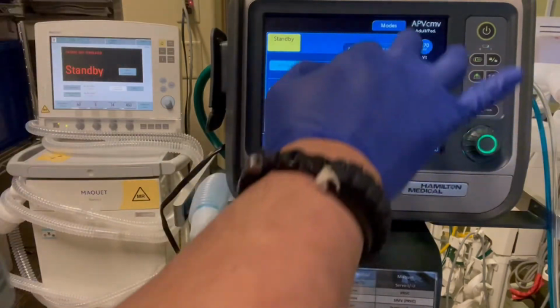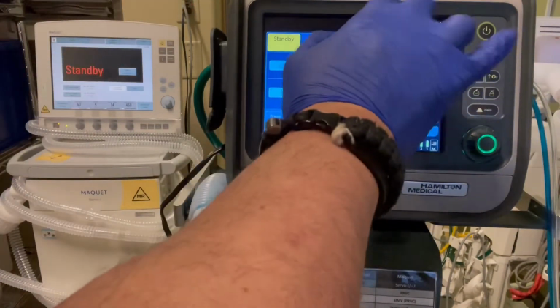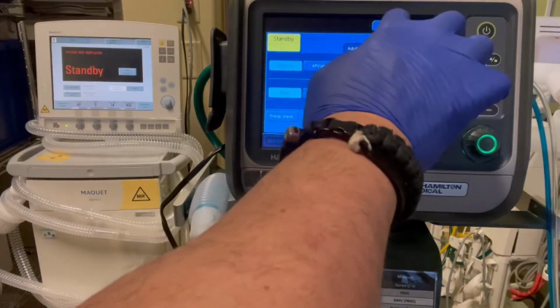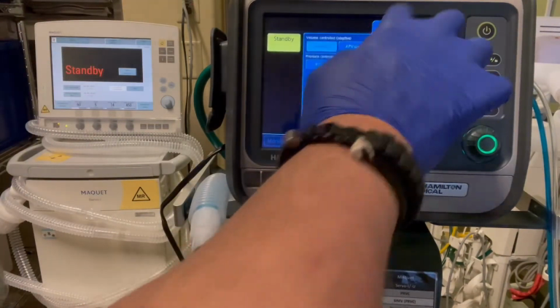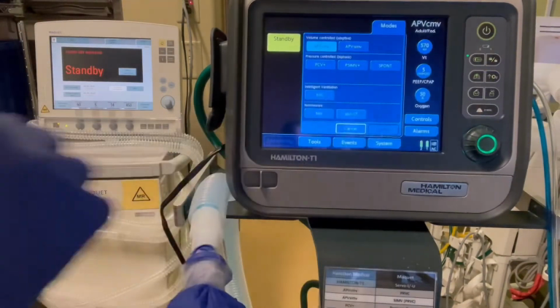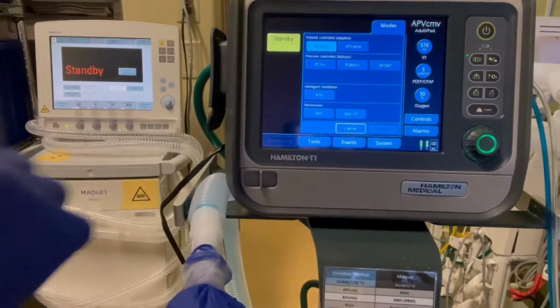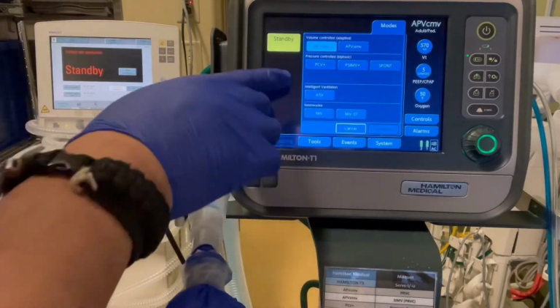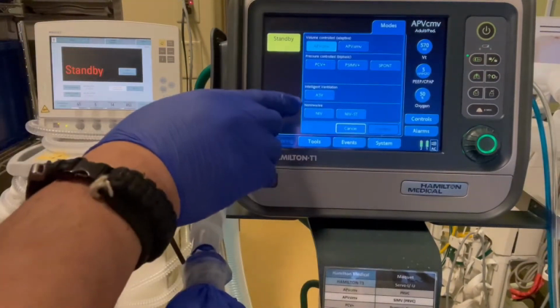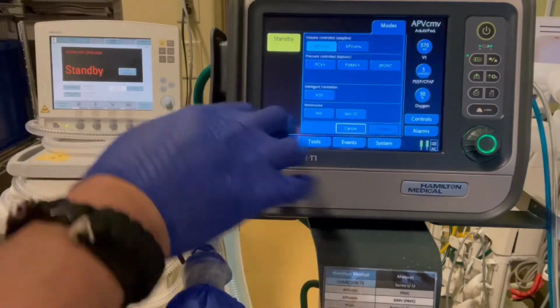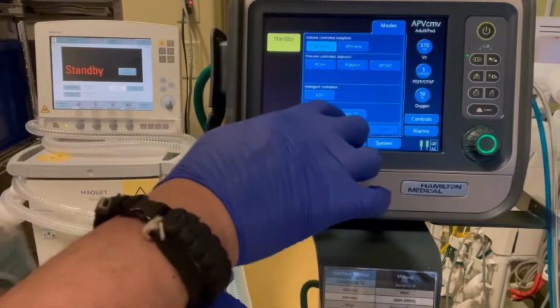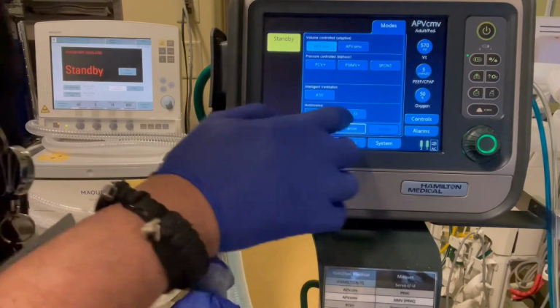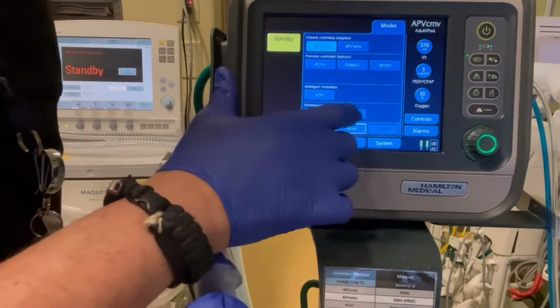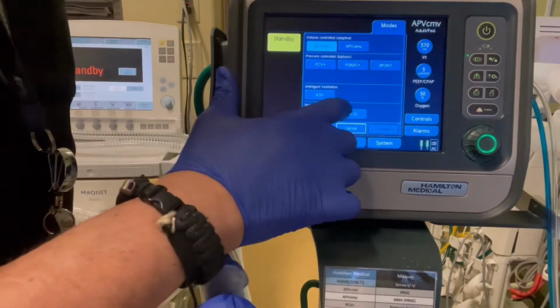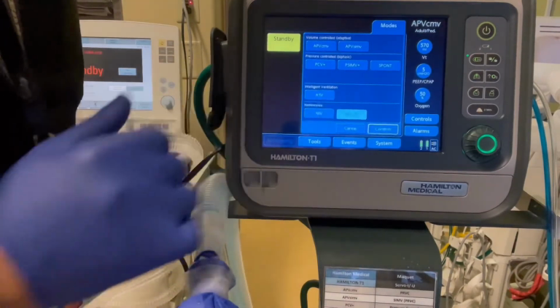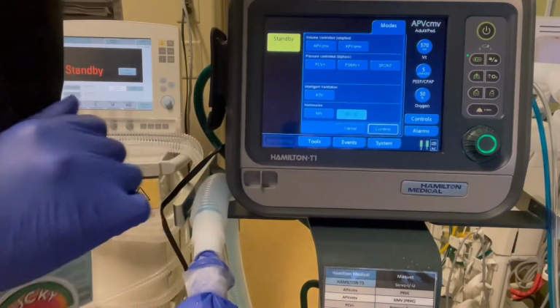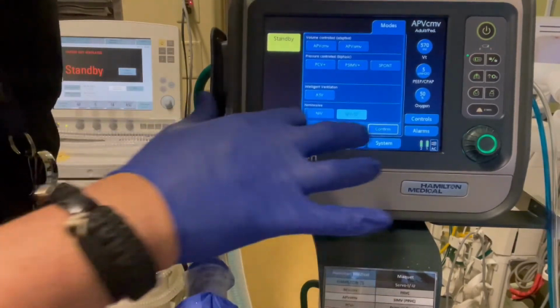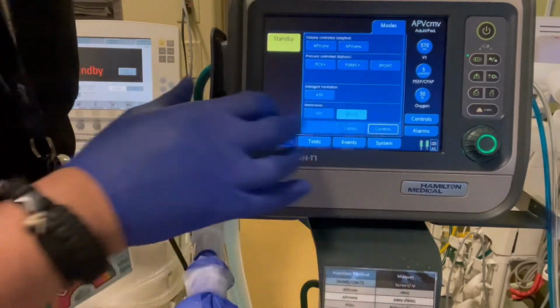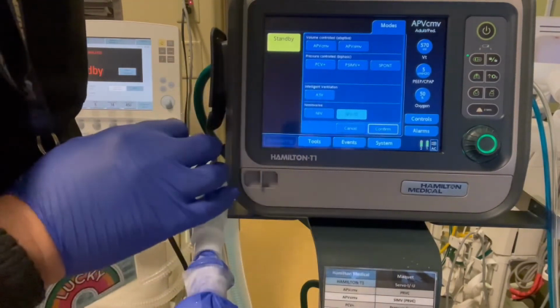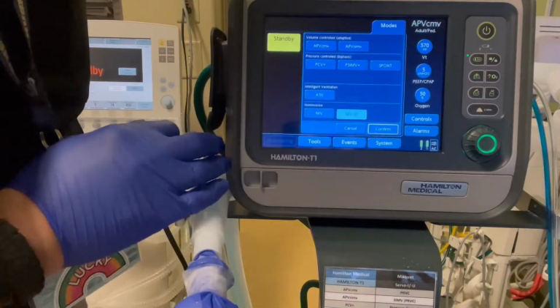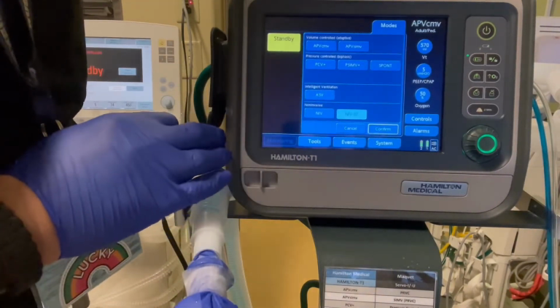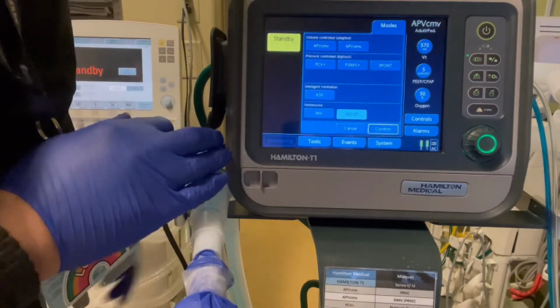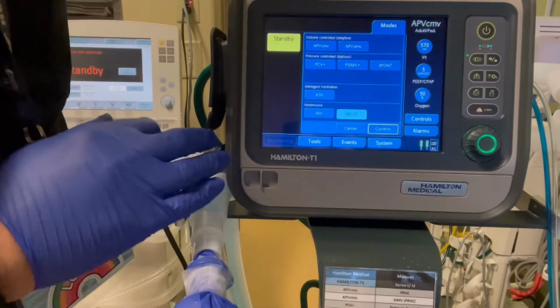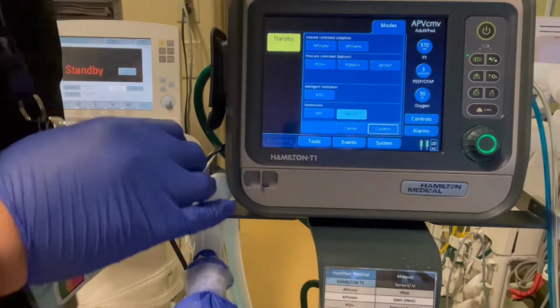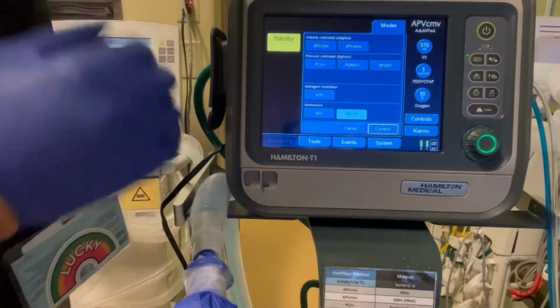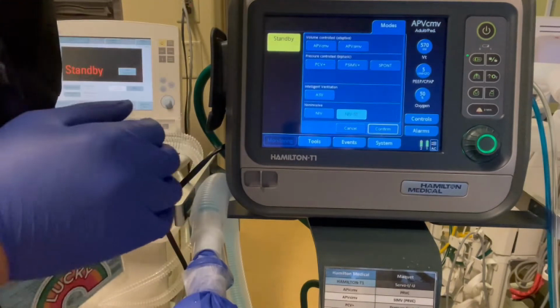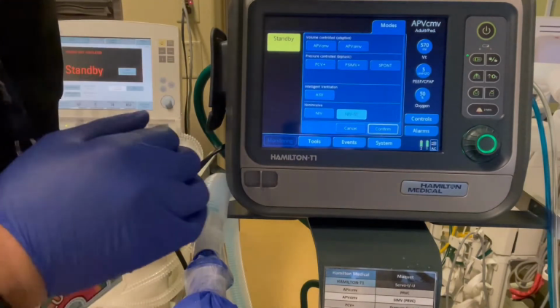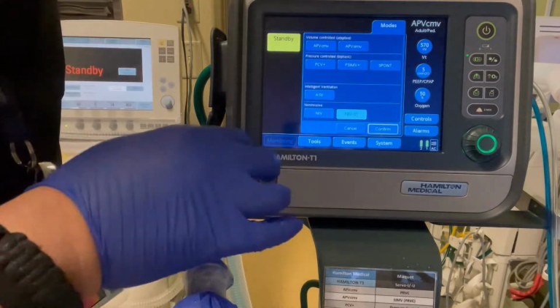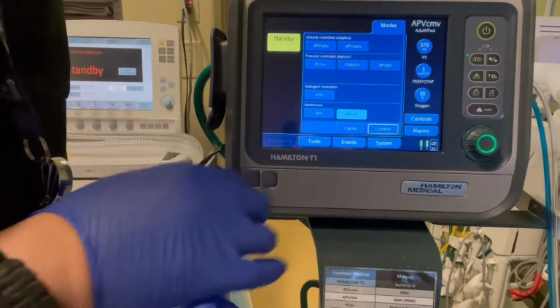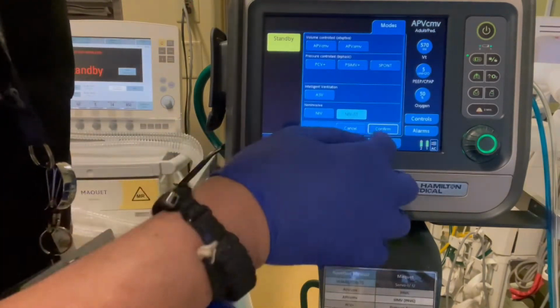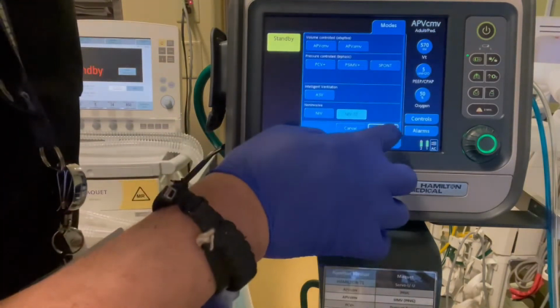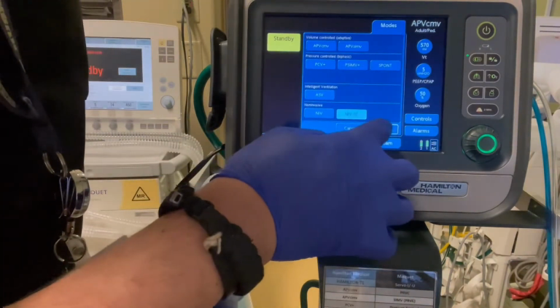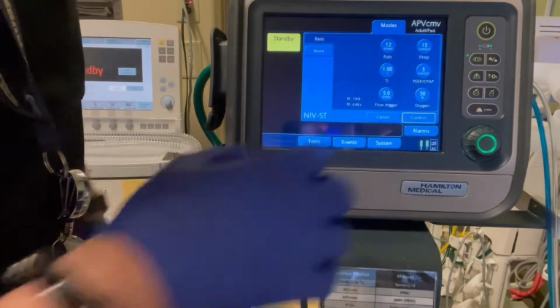Let's go to modes and we're going to look for non-invasive. We're going to go to NIV ST. We're going to hit that and that's going to give us ability to set an IPAP and an EPAP using V60 terminology and give us a backup rate. So we're going to confirm that.